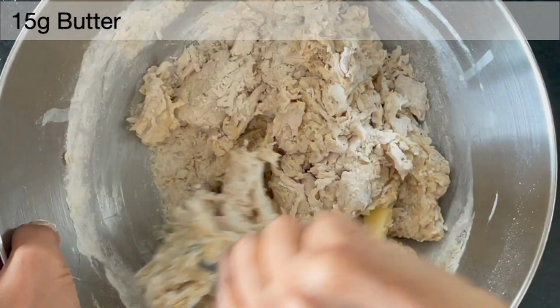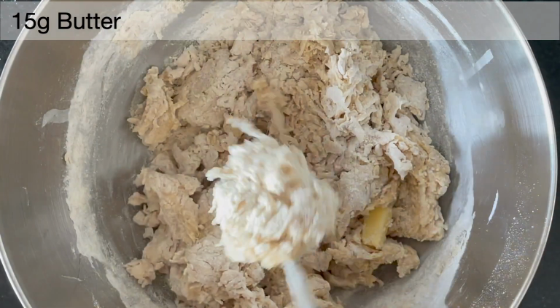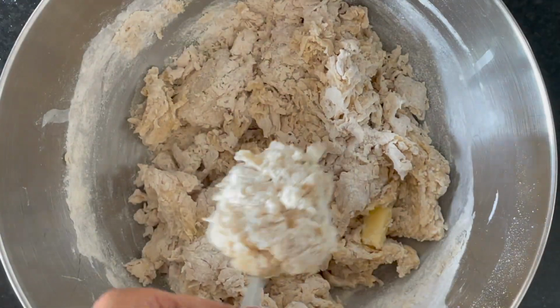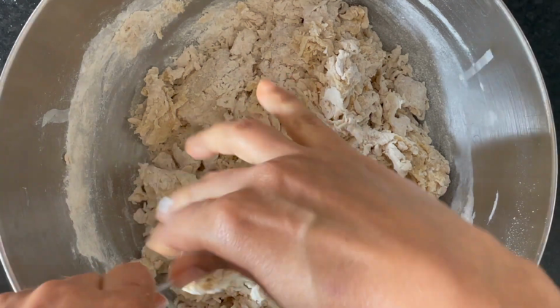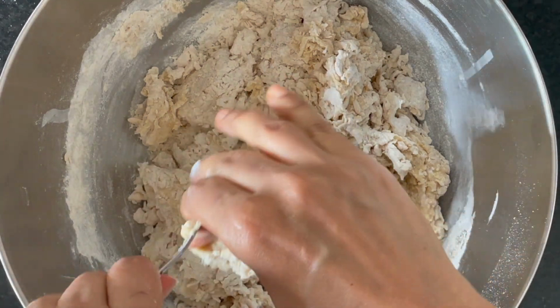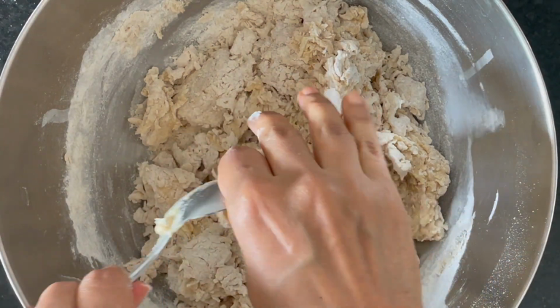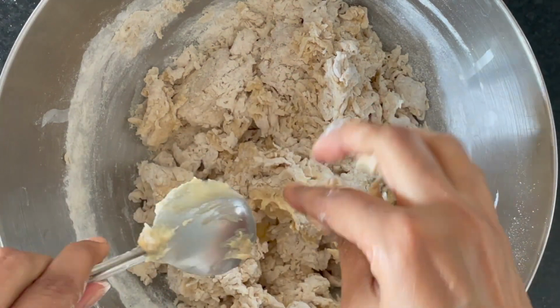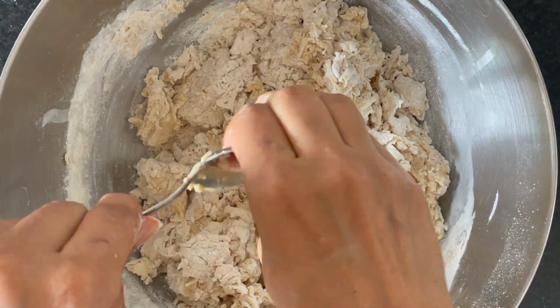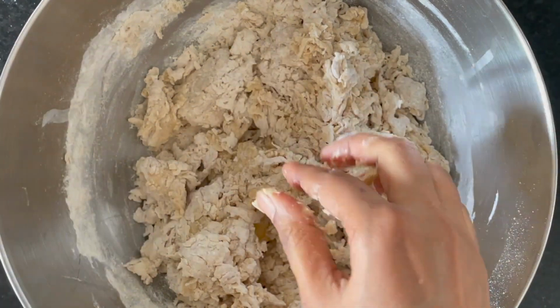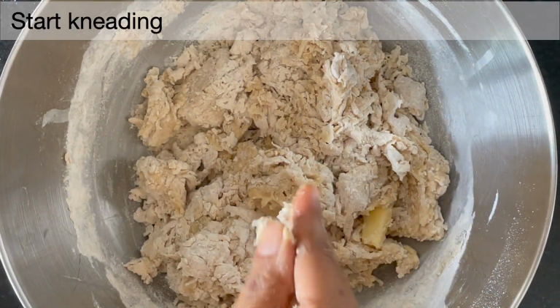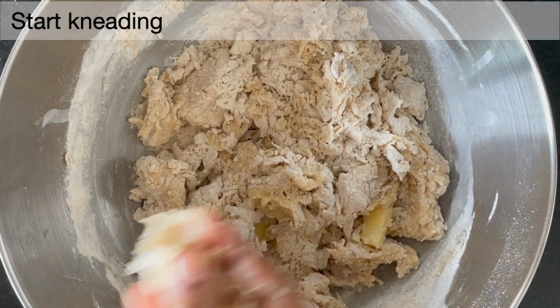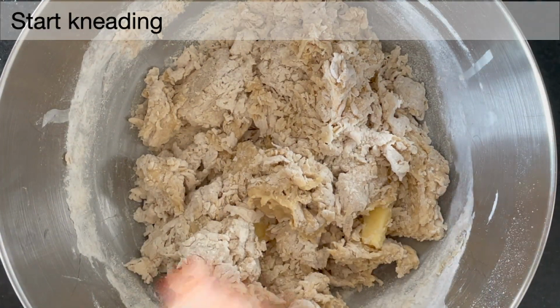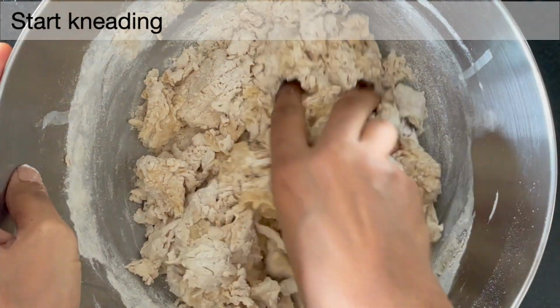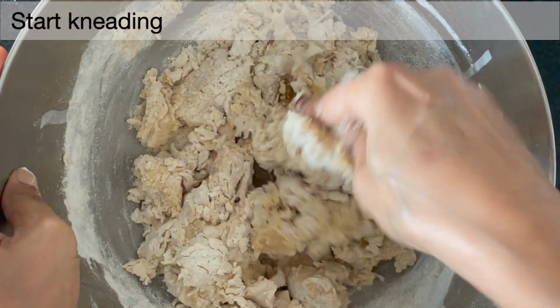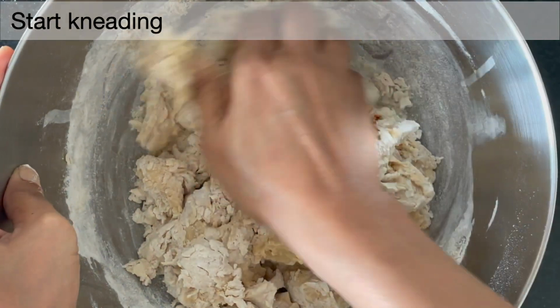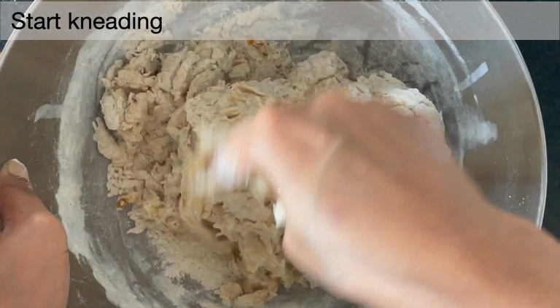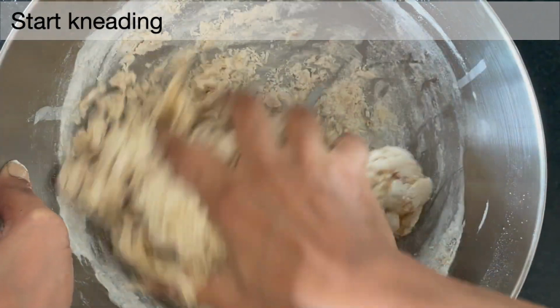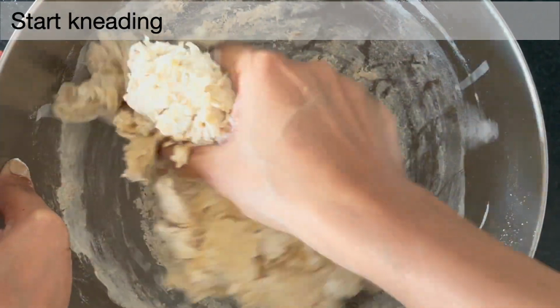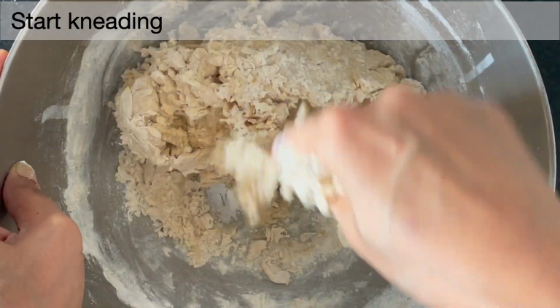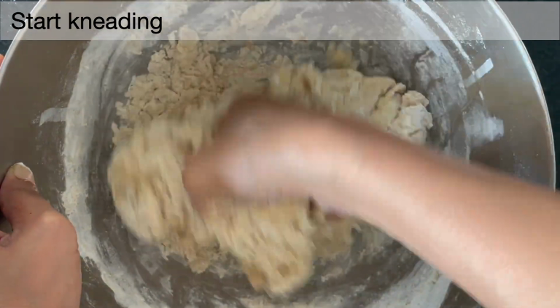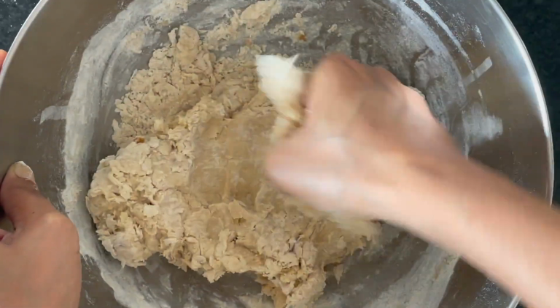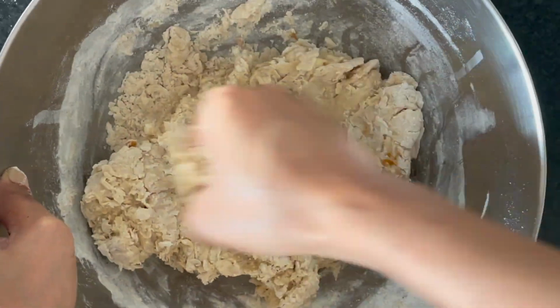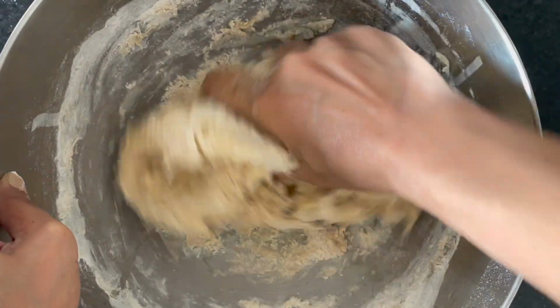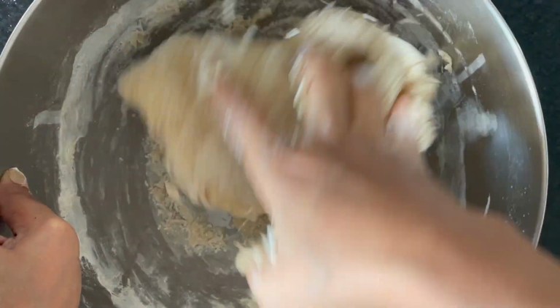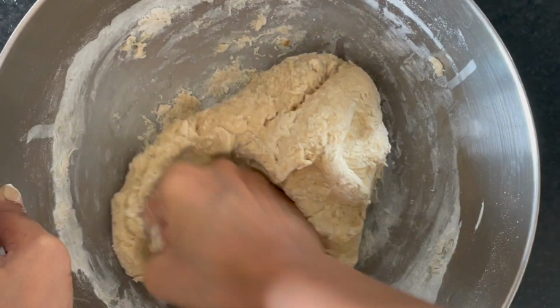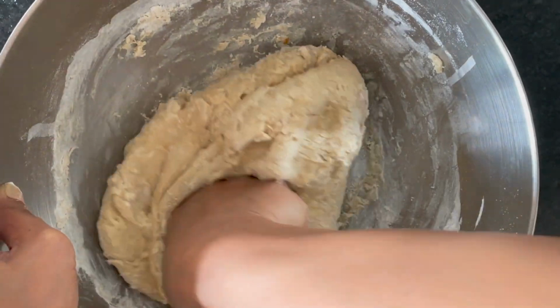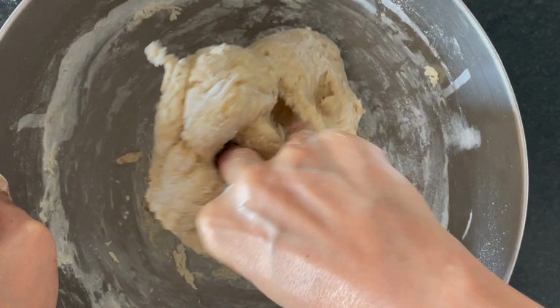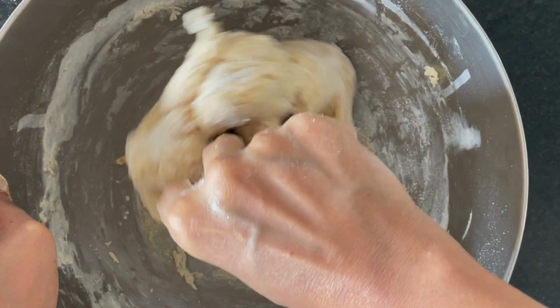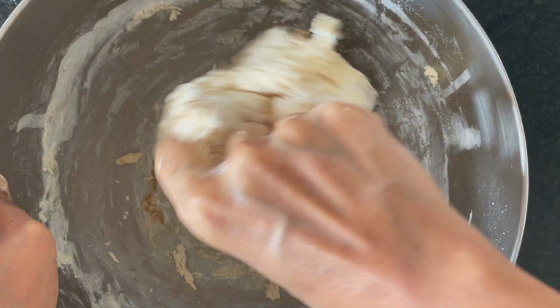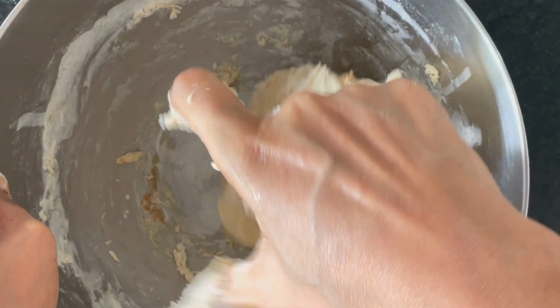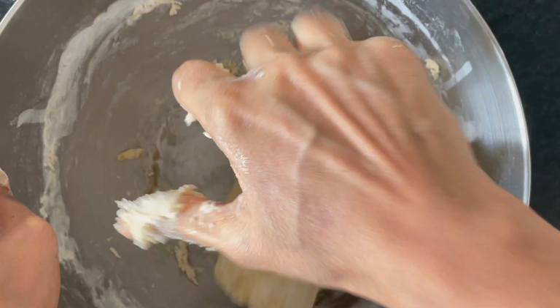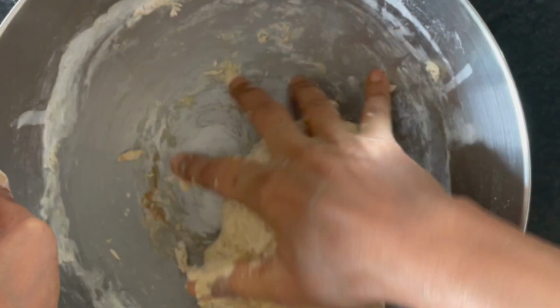And then we start kneading. During kneading, you have to ensure that you not only combine all the ingredients together, but first get everything together in the bowl.